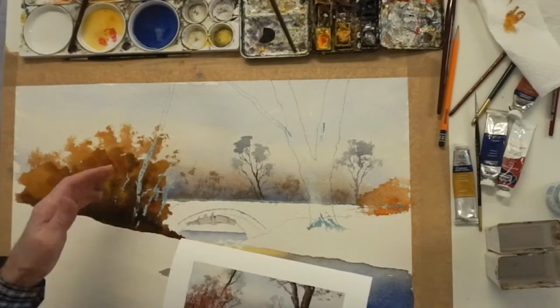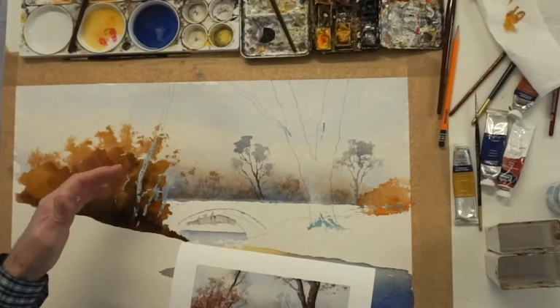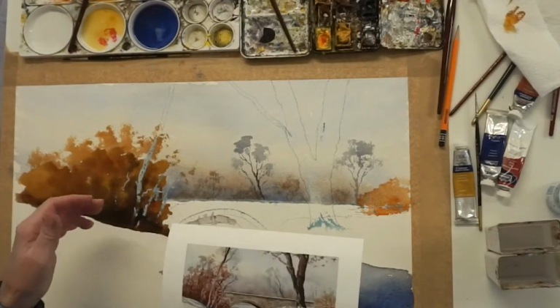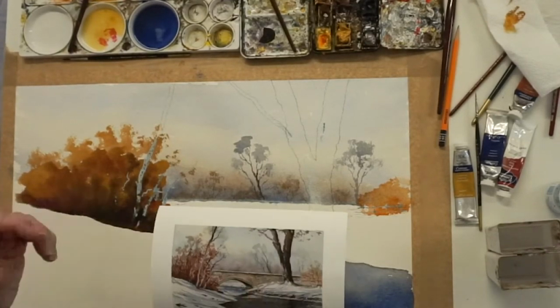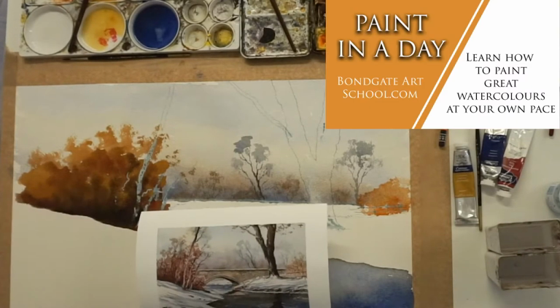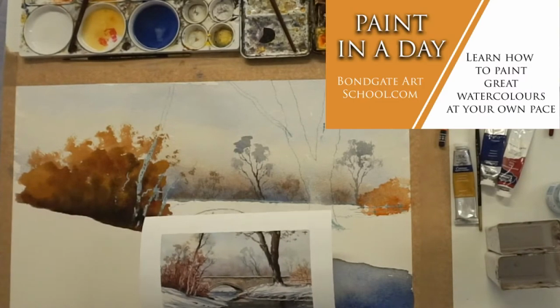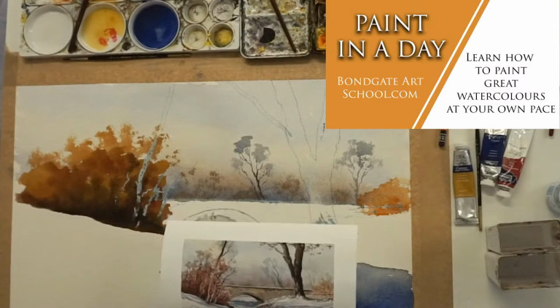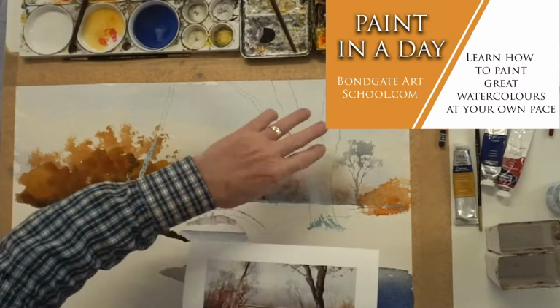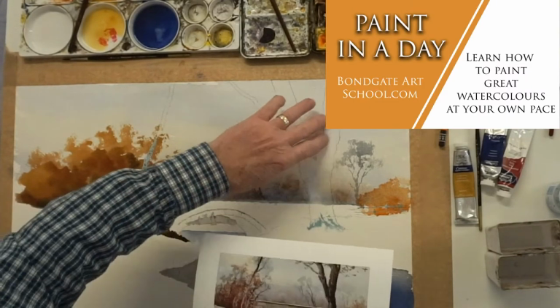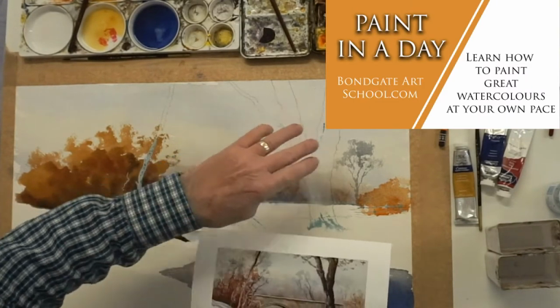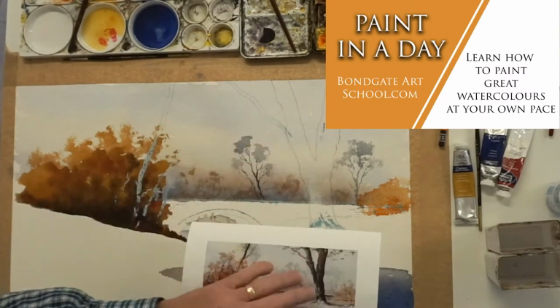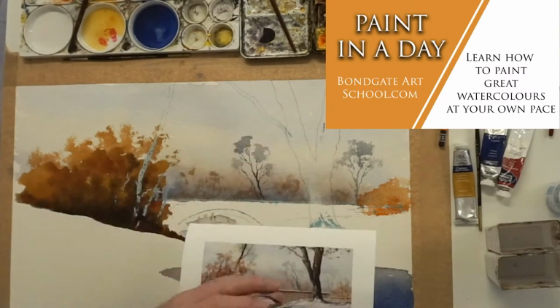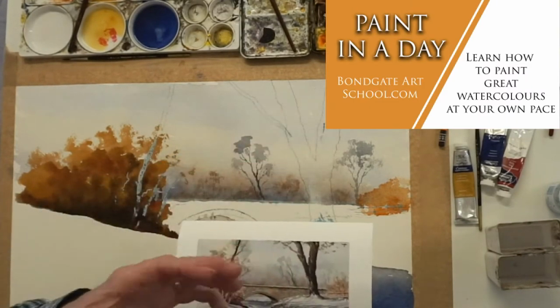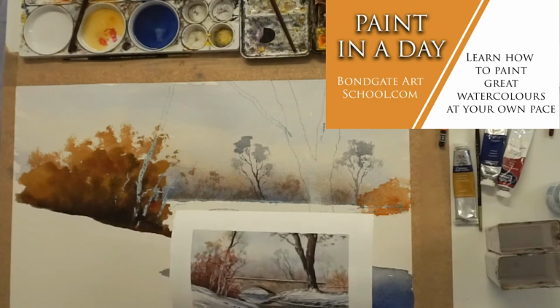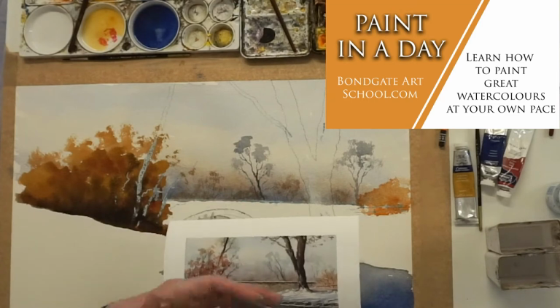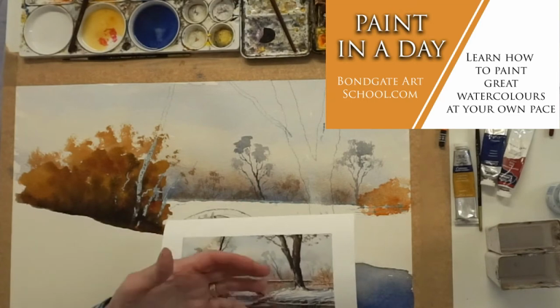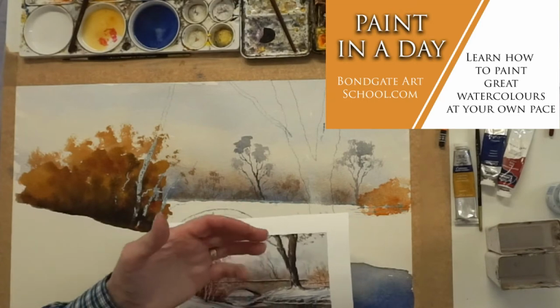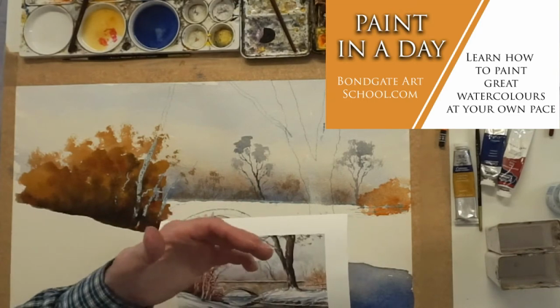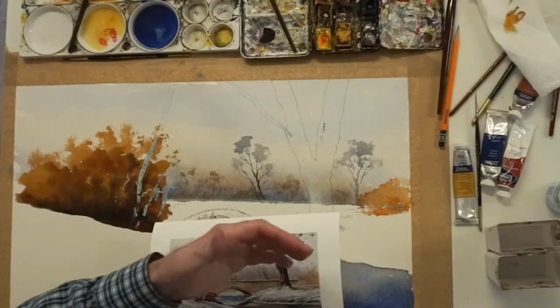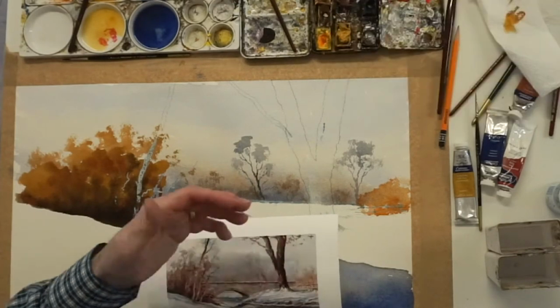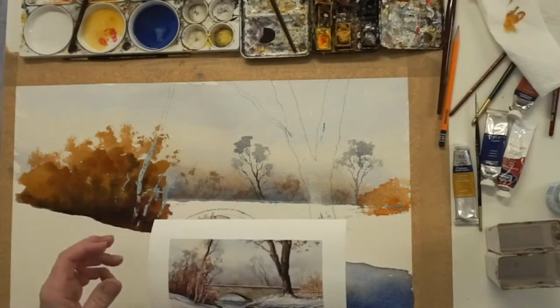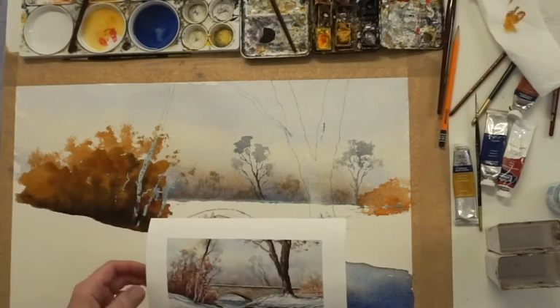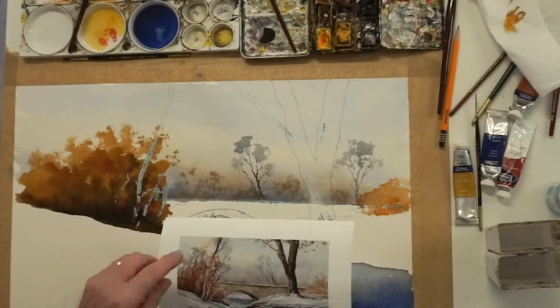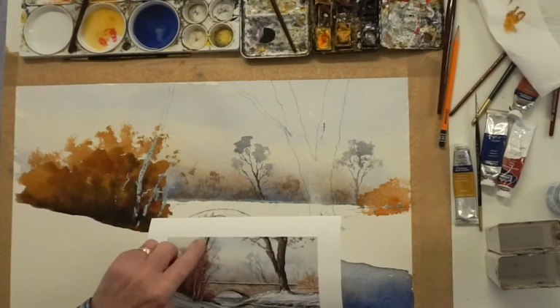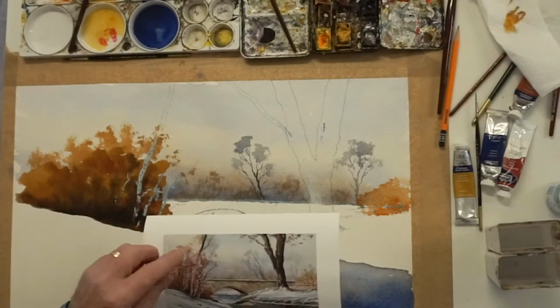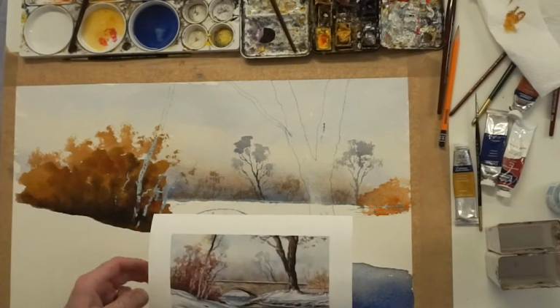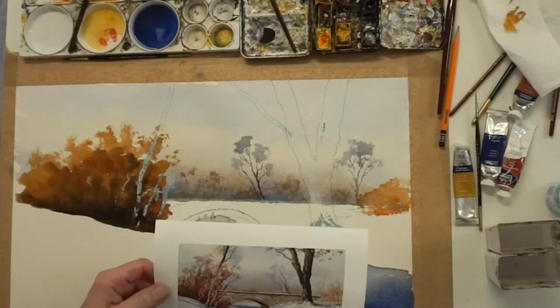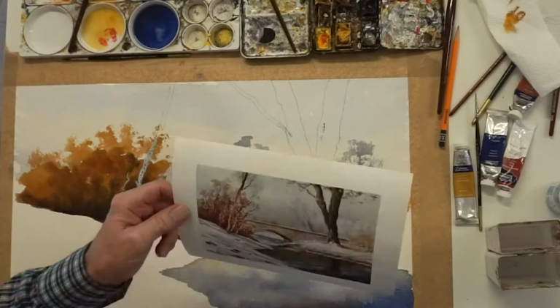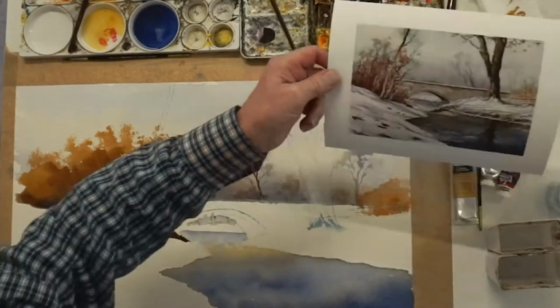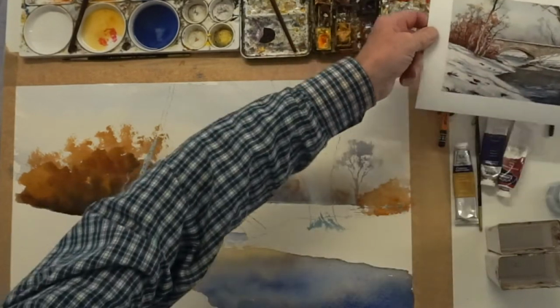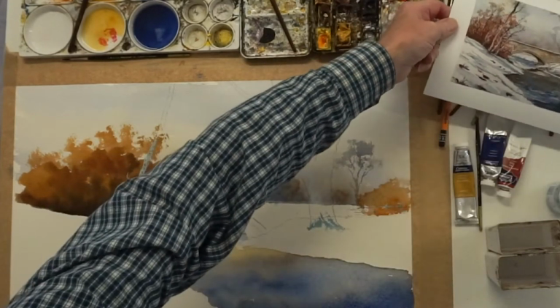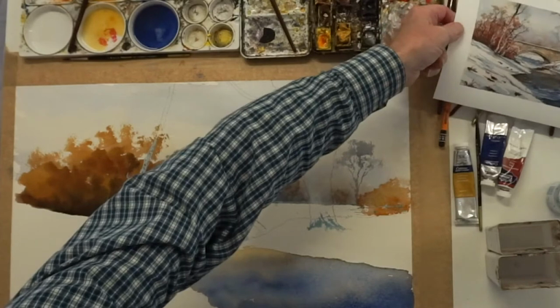While that's drying off we can go over onto this tree here. This tree wants to be strong — it's the strongest part of the picture, really, apart from the tops of them. So it needs to be strong.